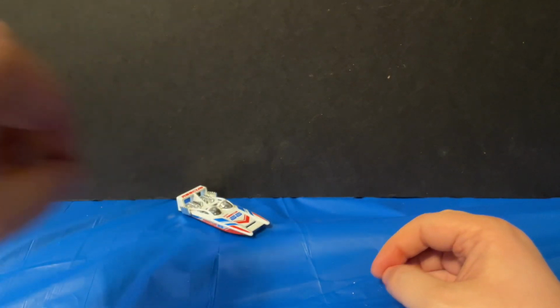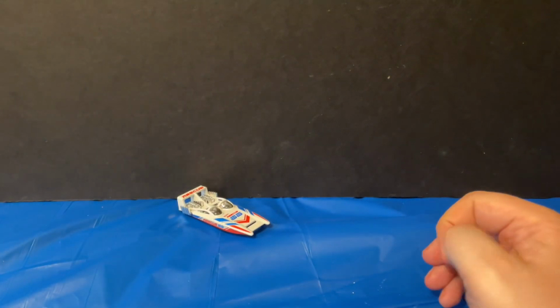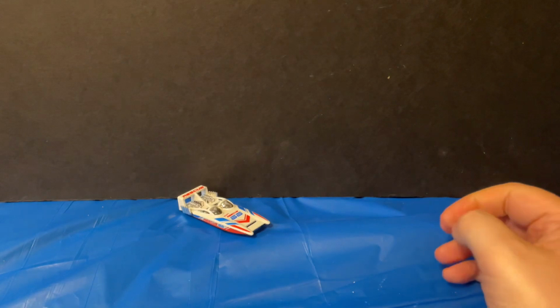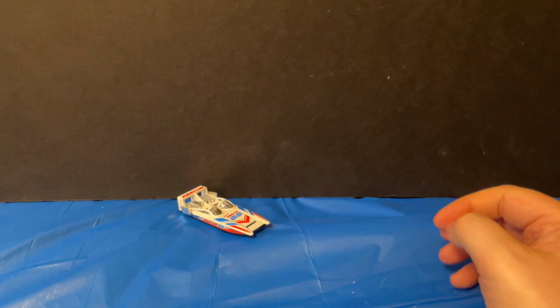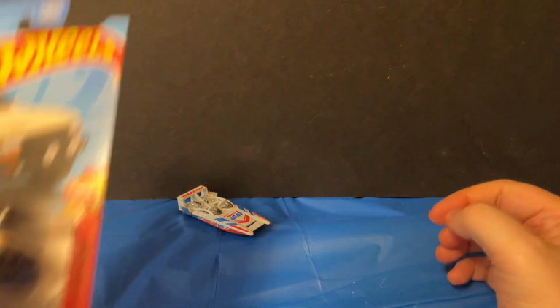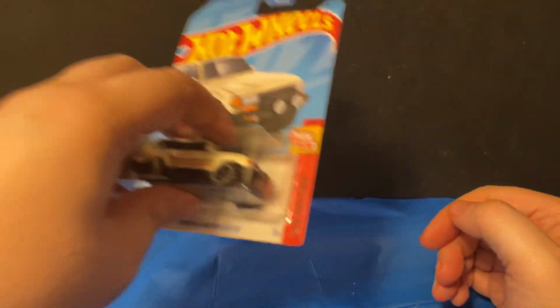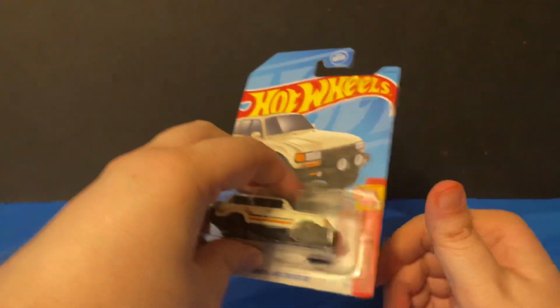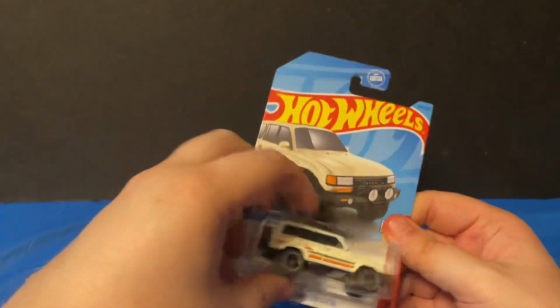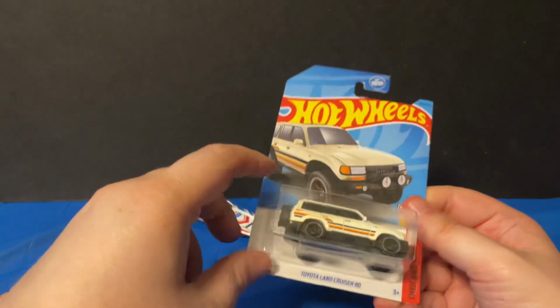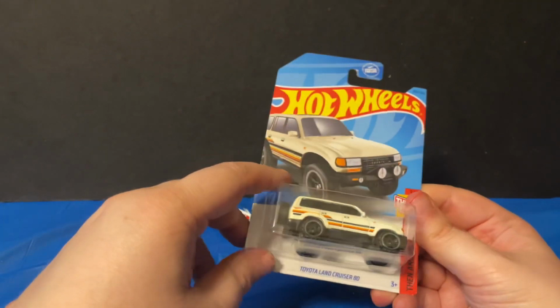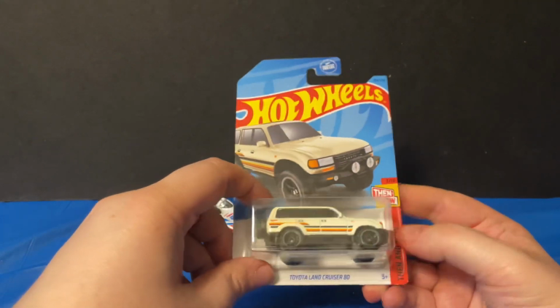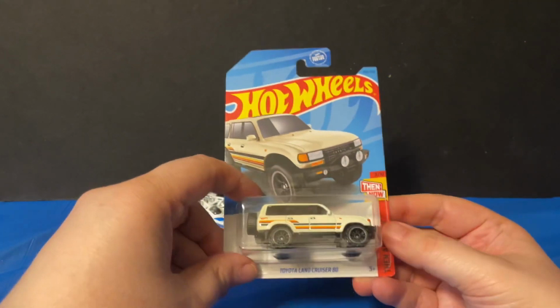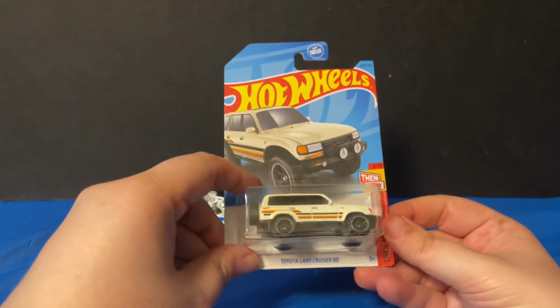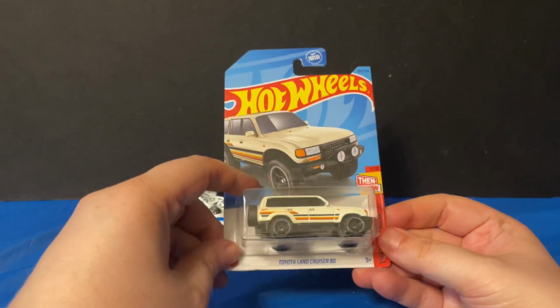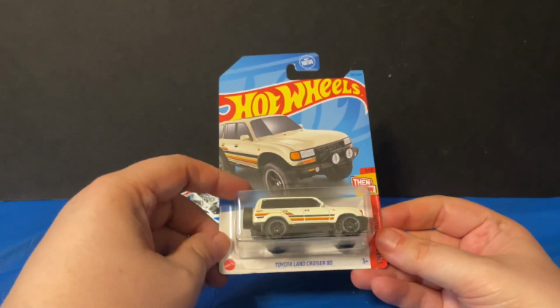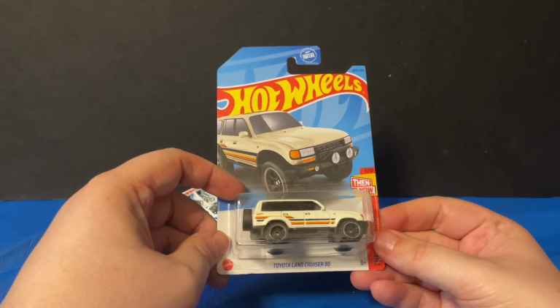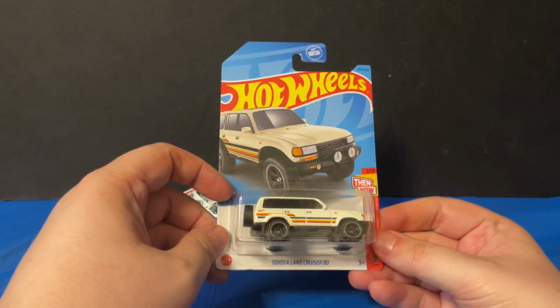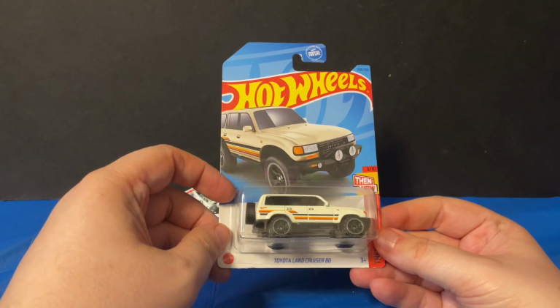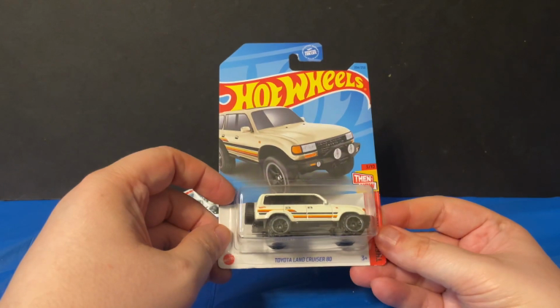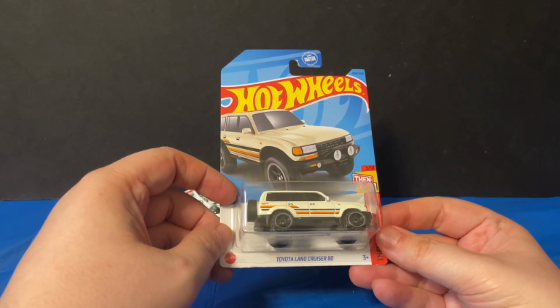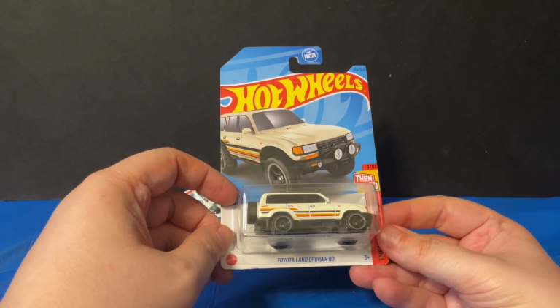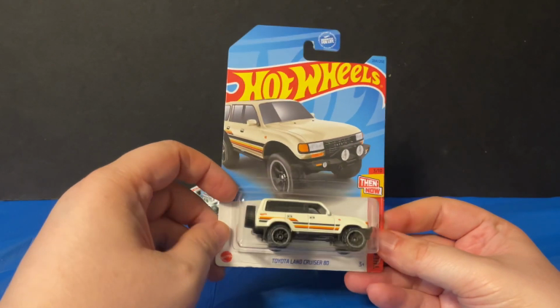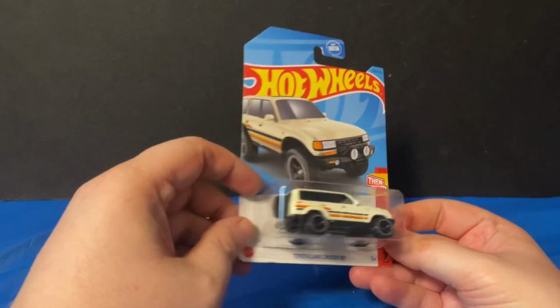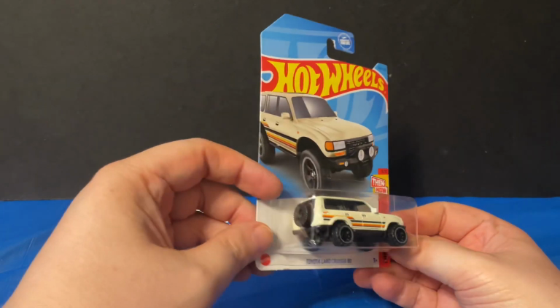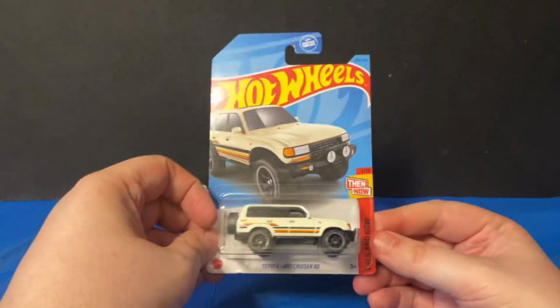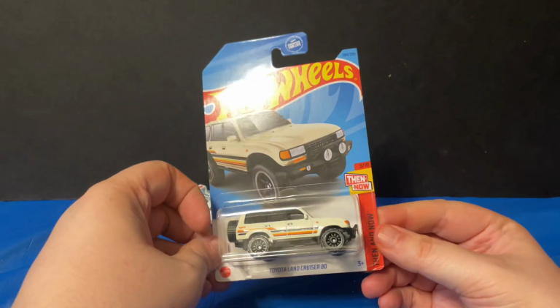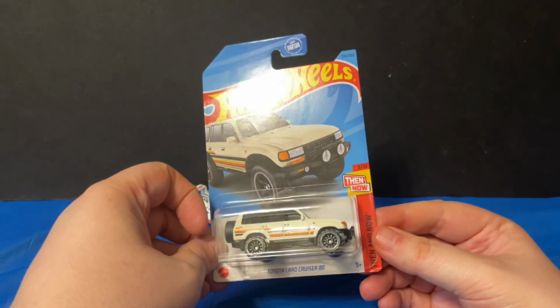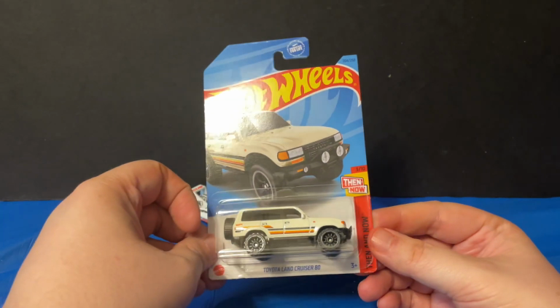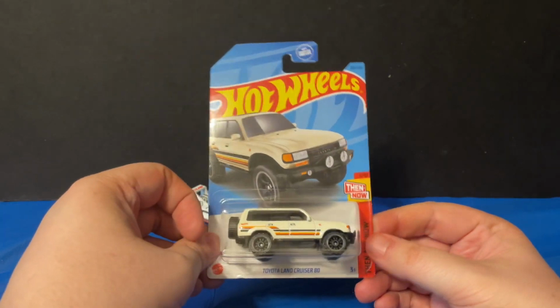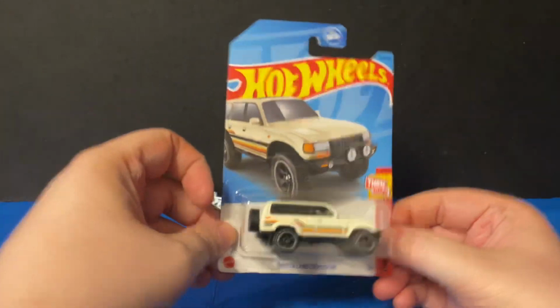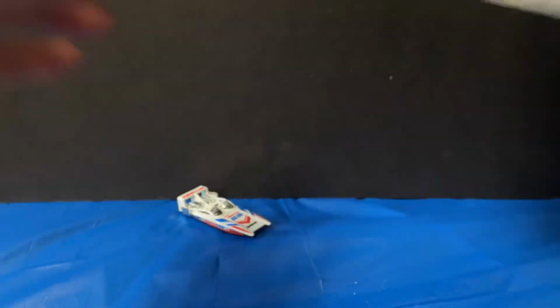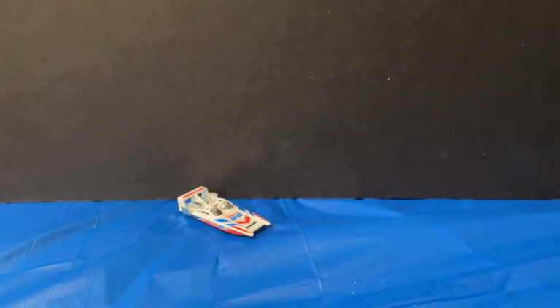The next one is another Hot Wheels, from the Then and Now series — this is the Toyota Land Cruiser 80. Let's take out the packaging and take a closer look.